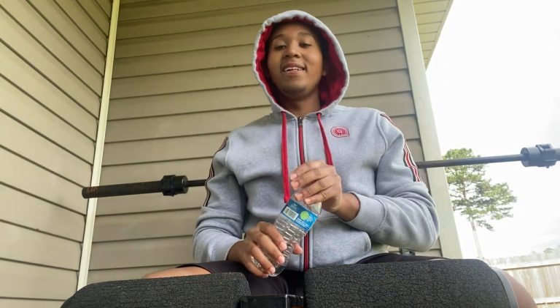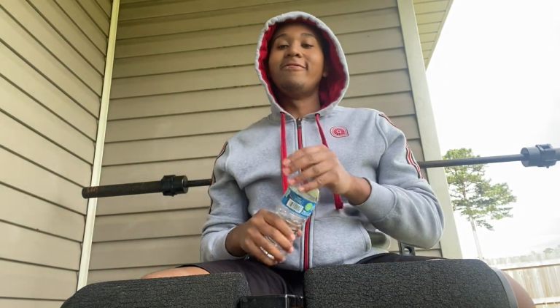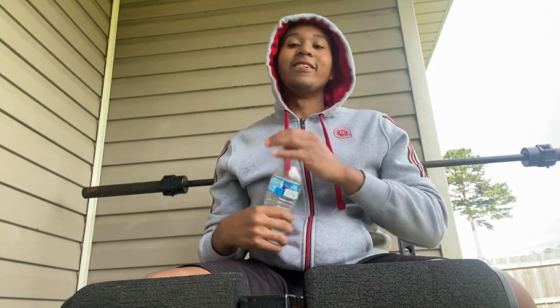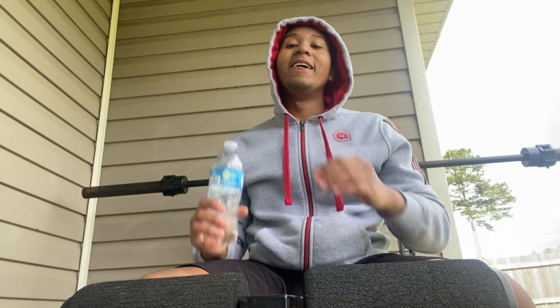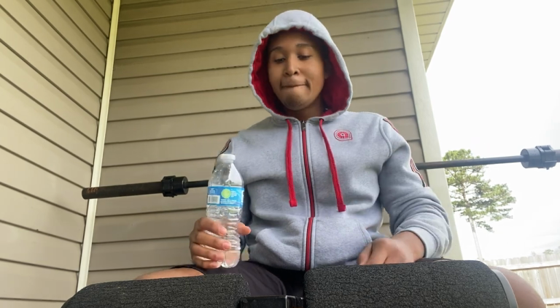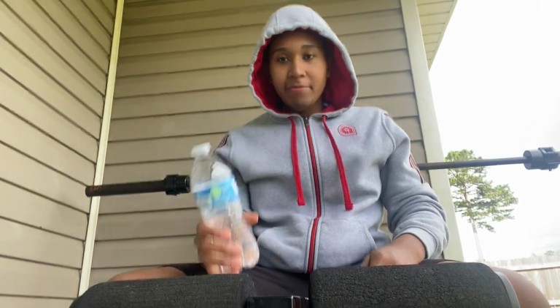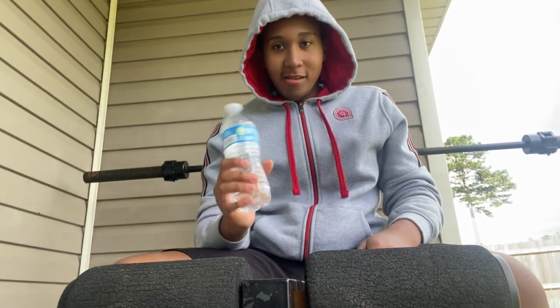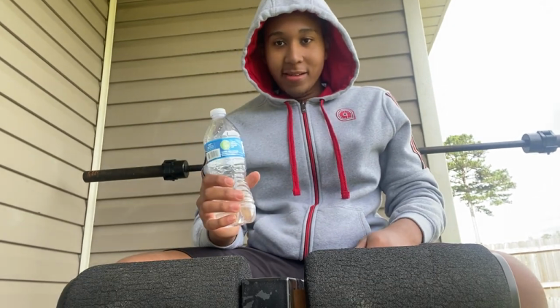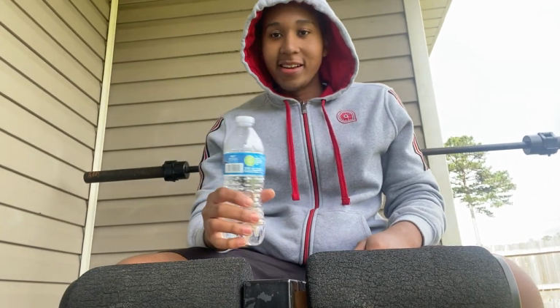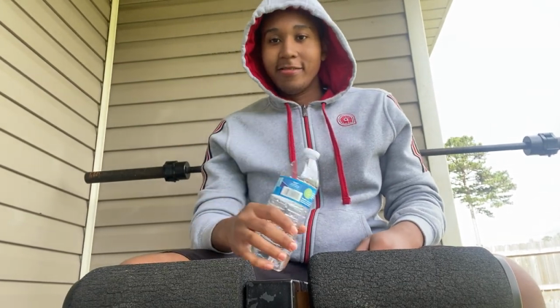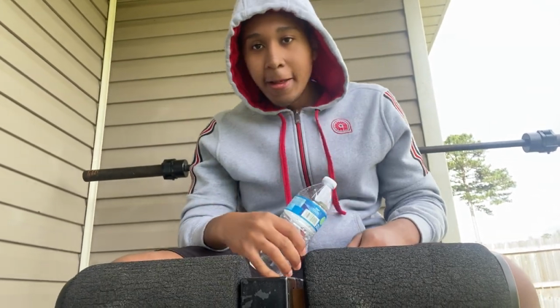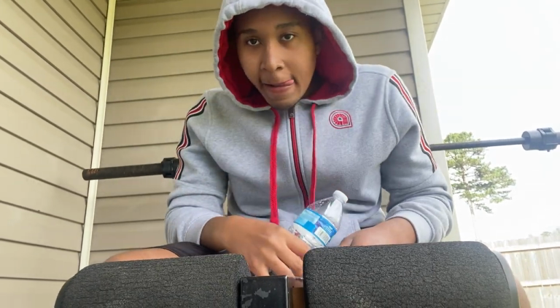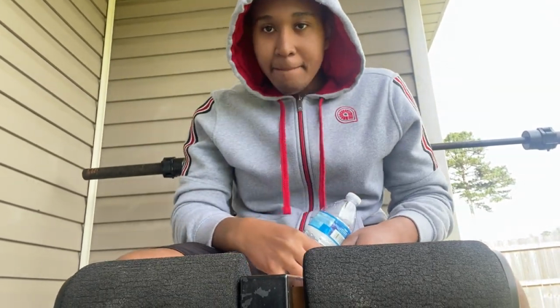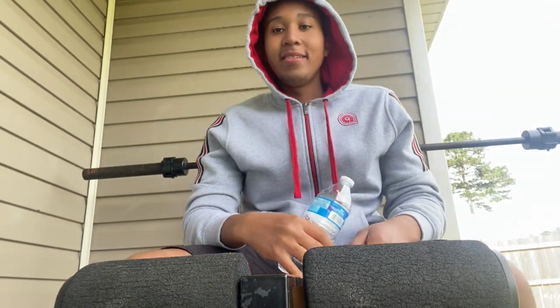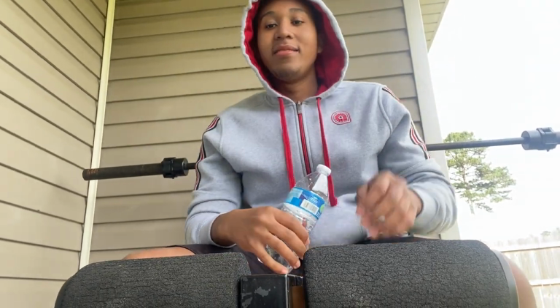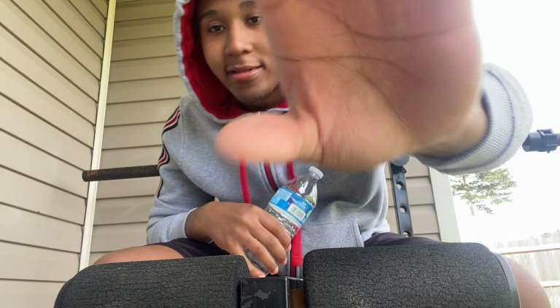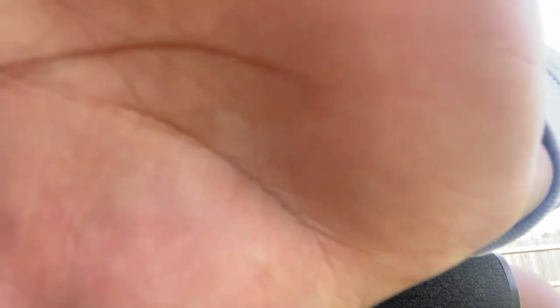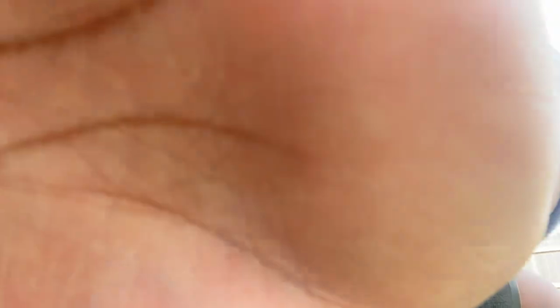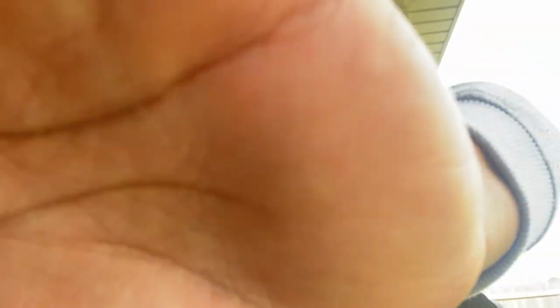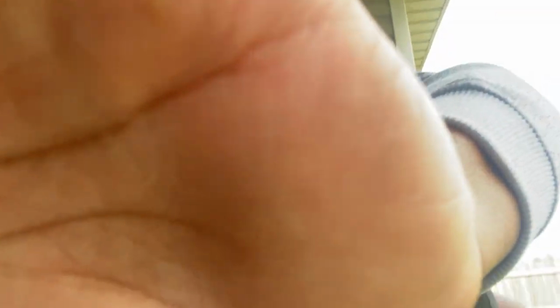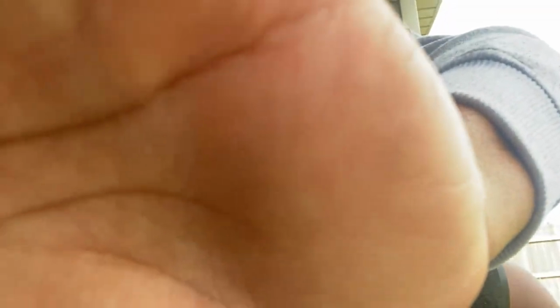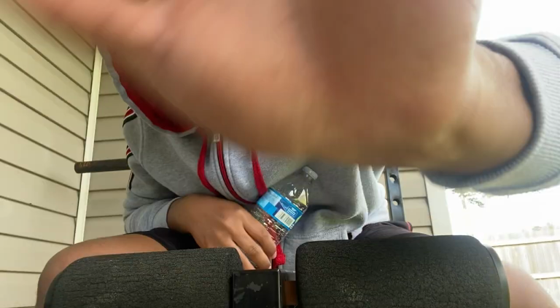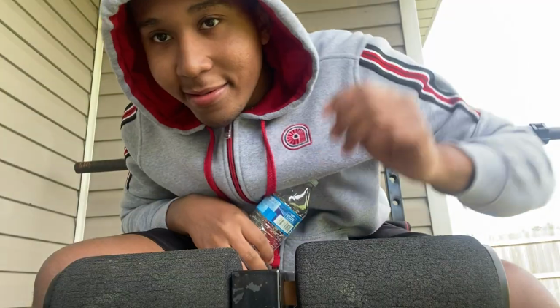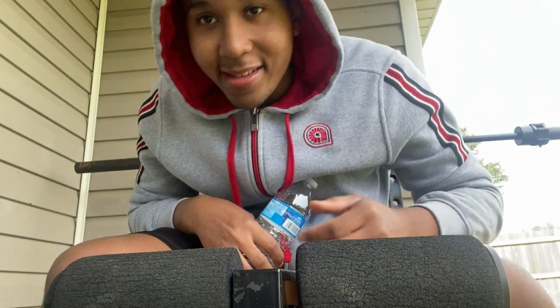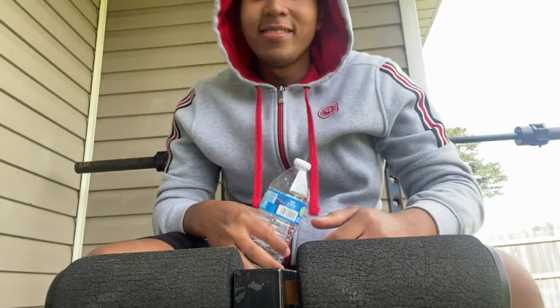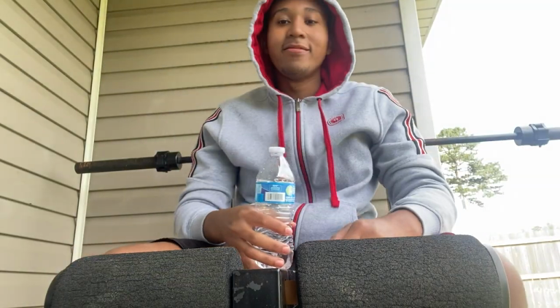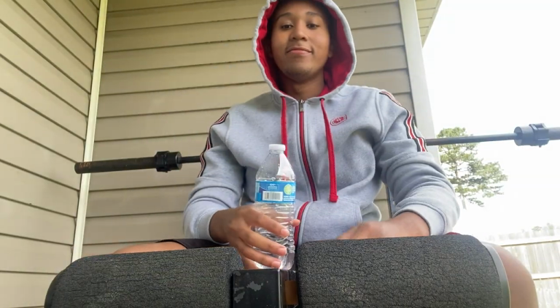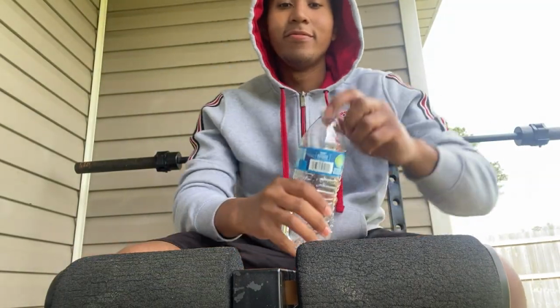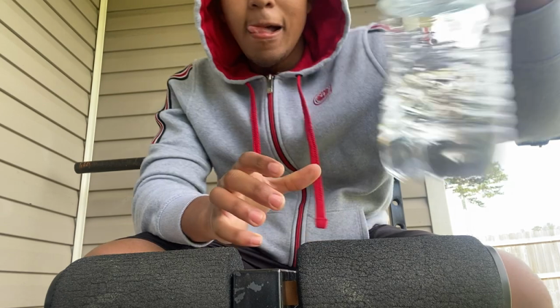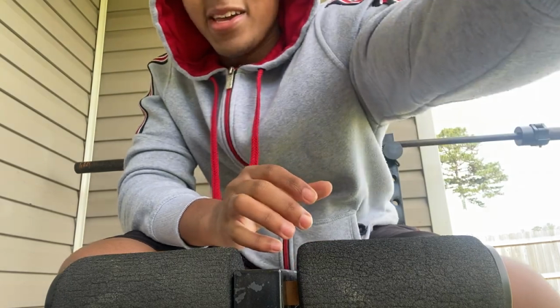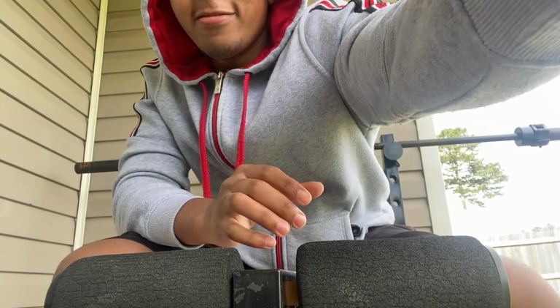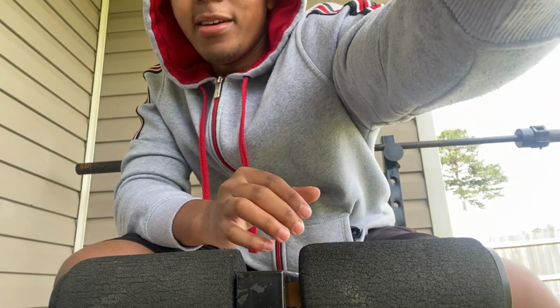Let me get a water break real quick guys - all this talking I'll be doing. Getting back to the camera - sorry it looked a little messy - but getting back to what I was saying...